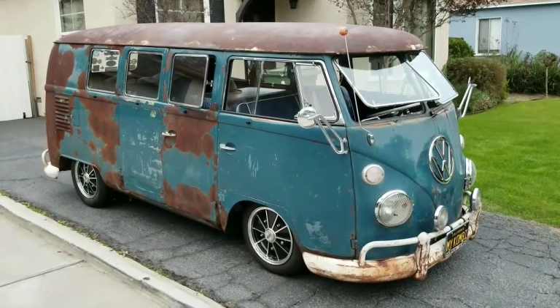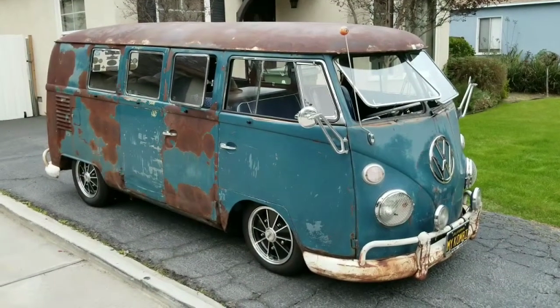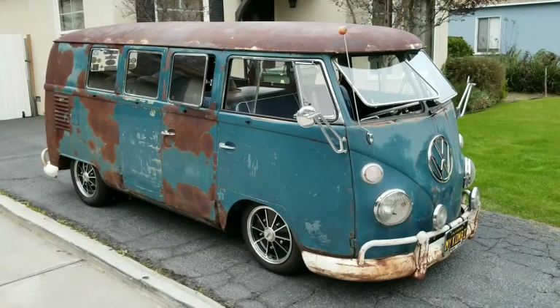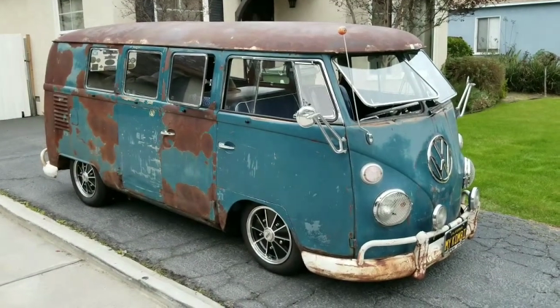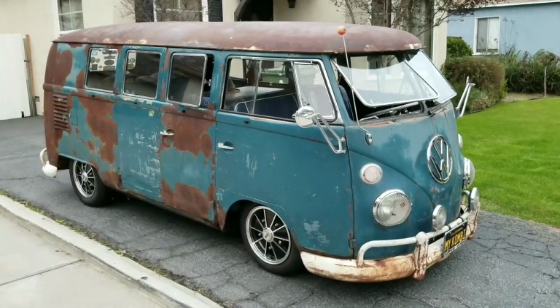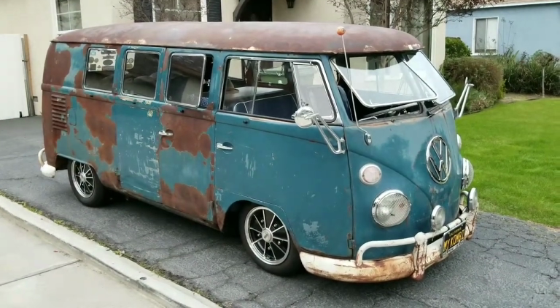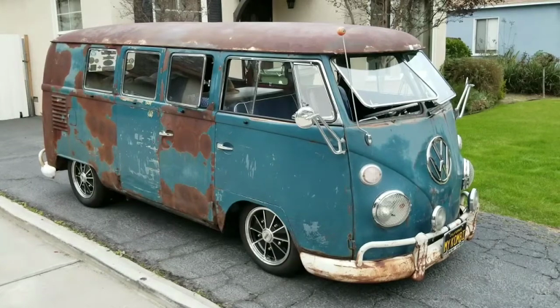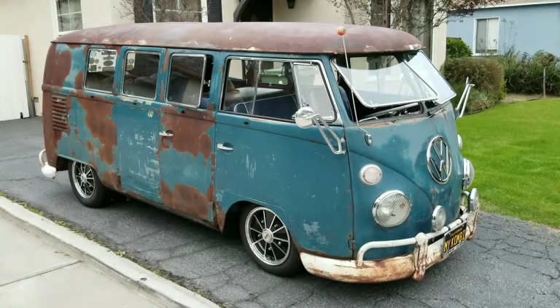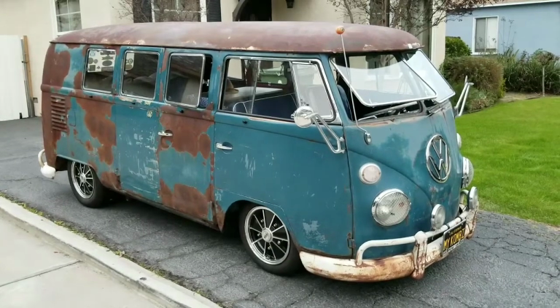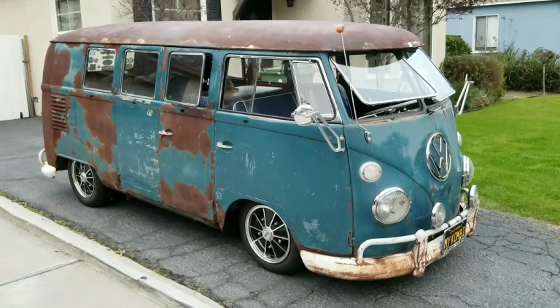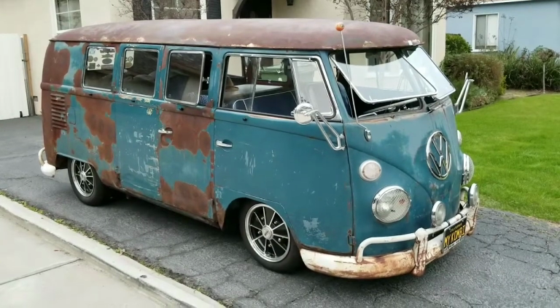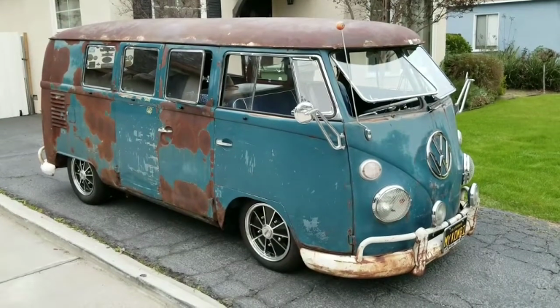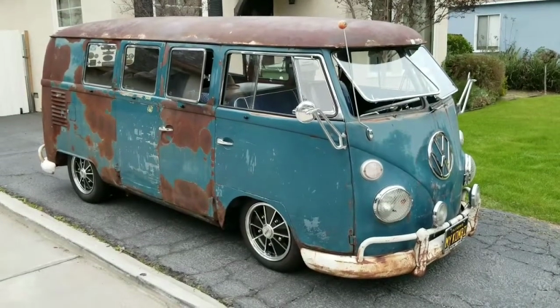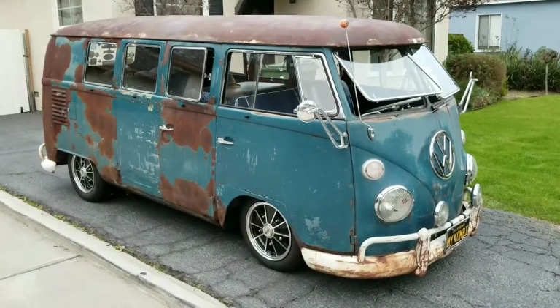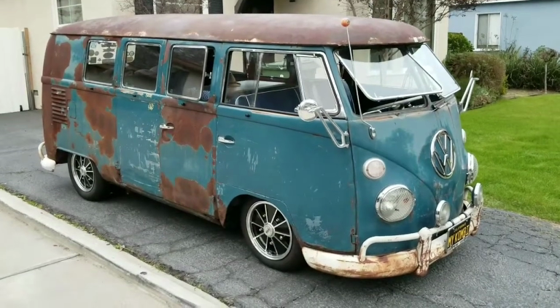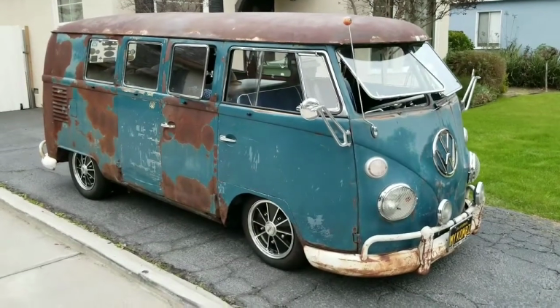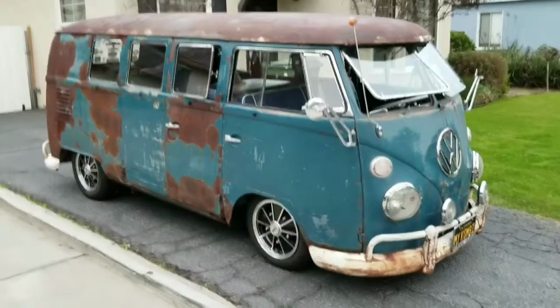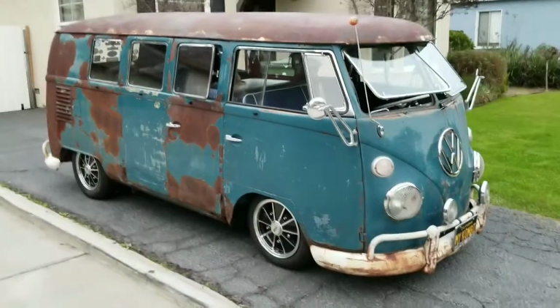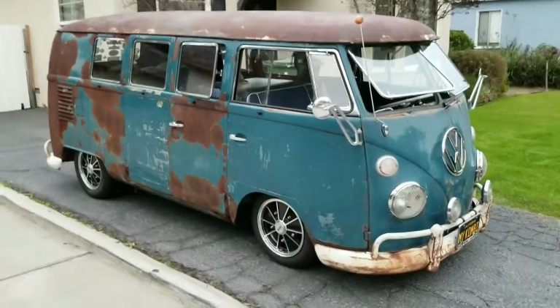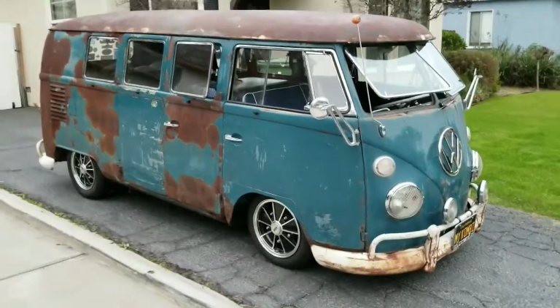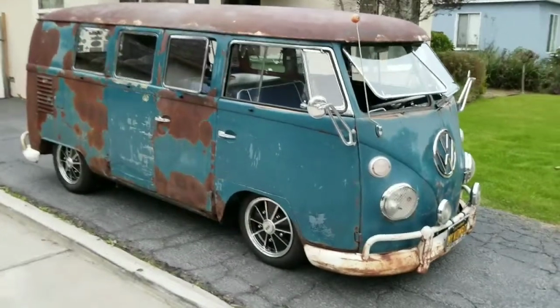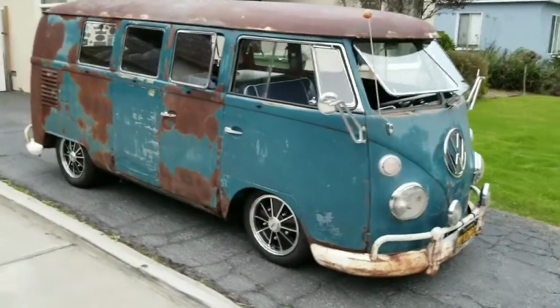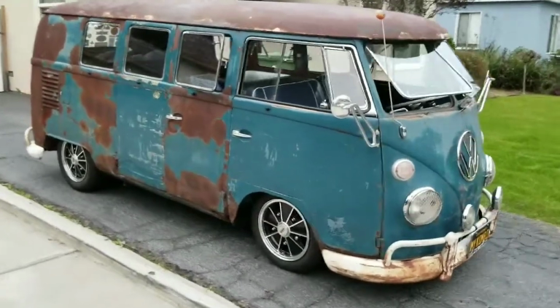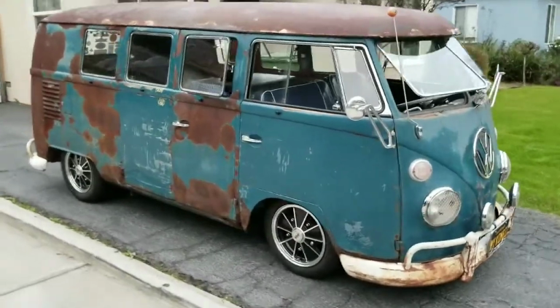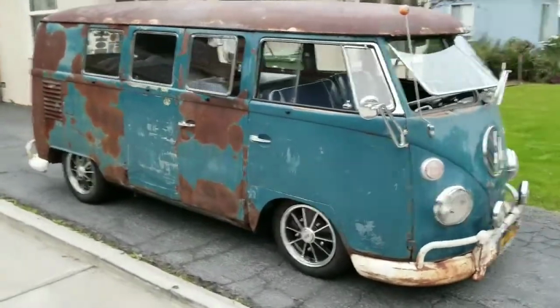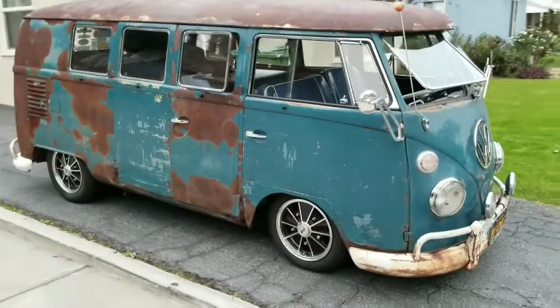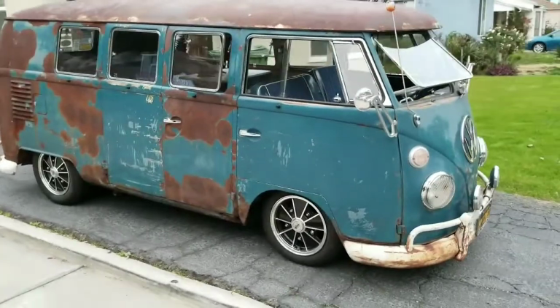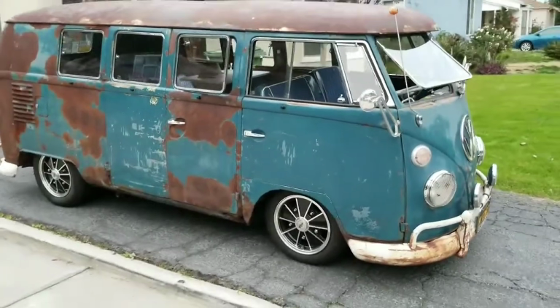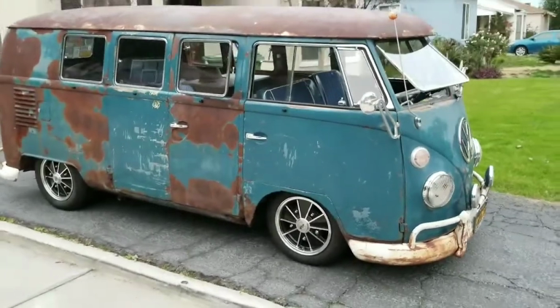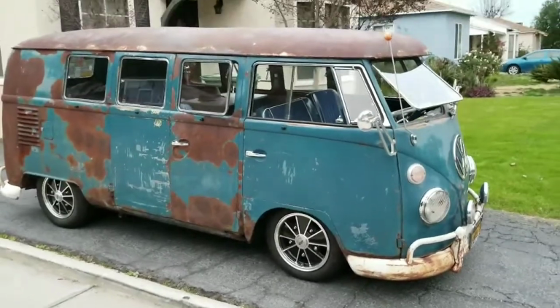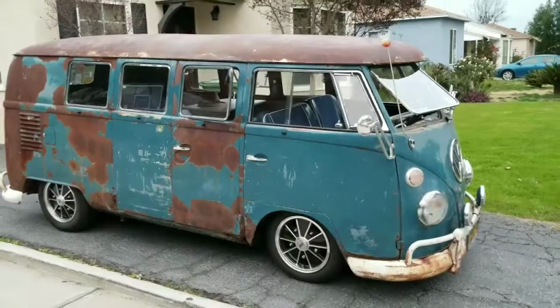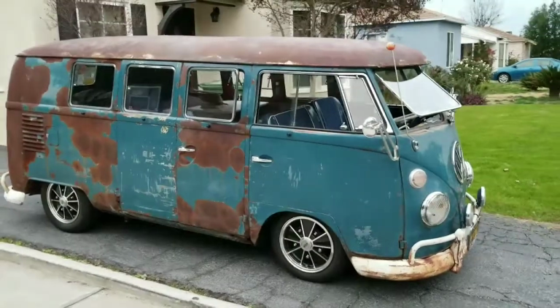Hey, it's Filet! You're watching Filet TV, the ultimate YouTube channel. Alright, here's the update on the progress of my '62 combi project.